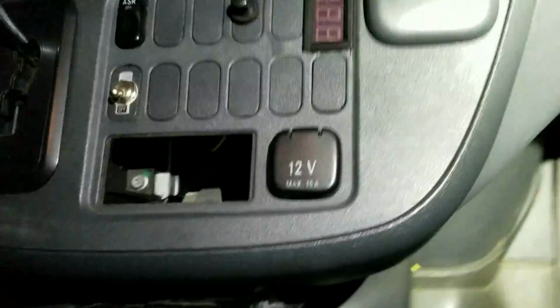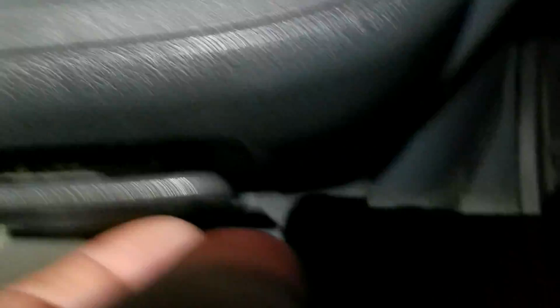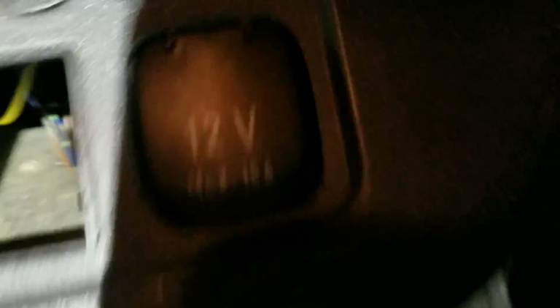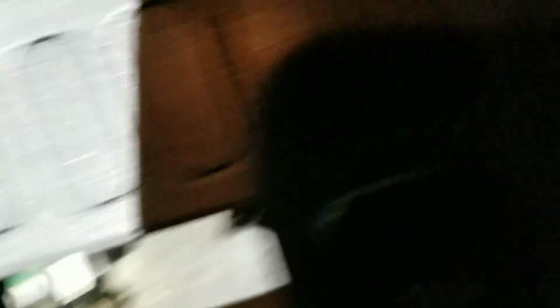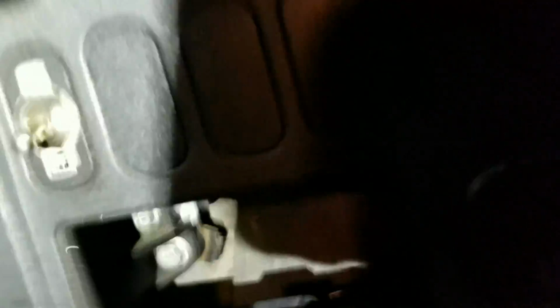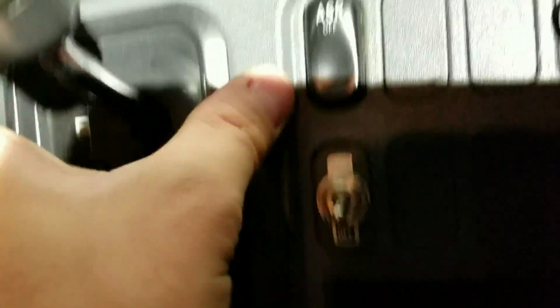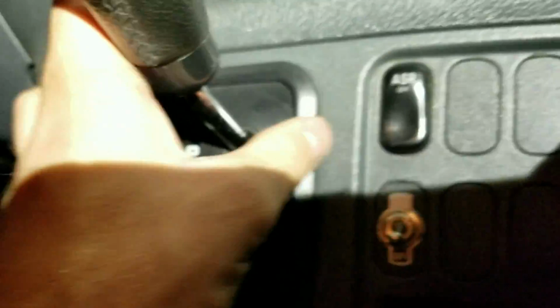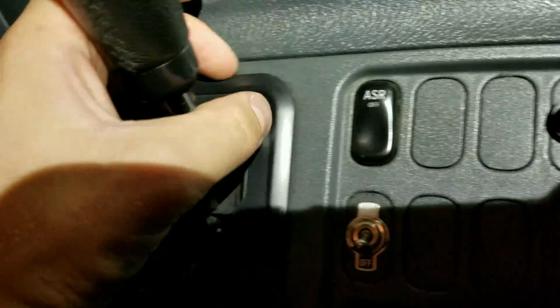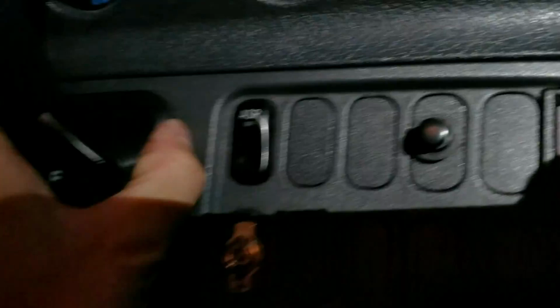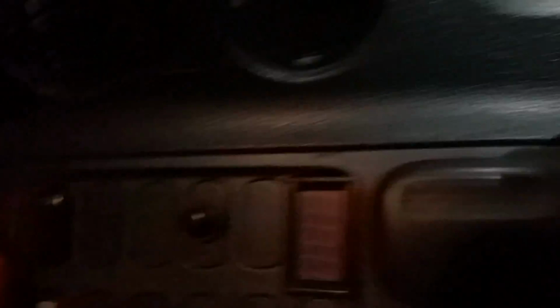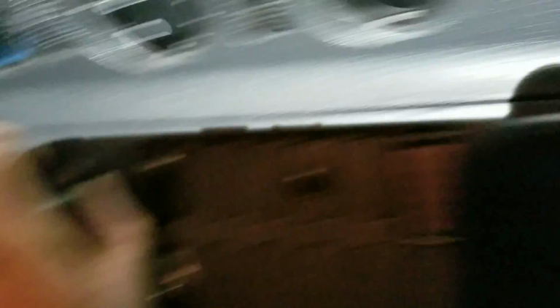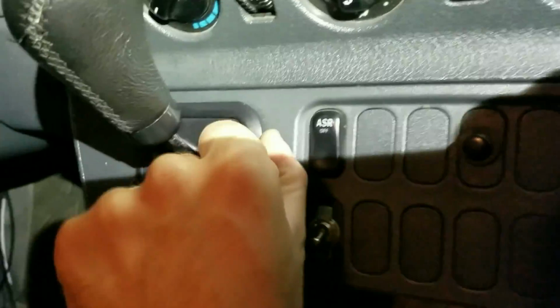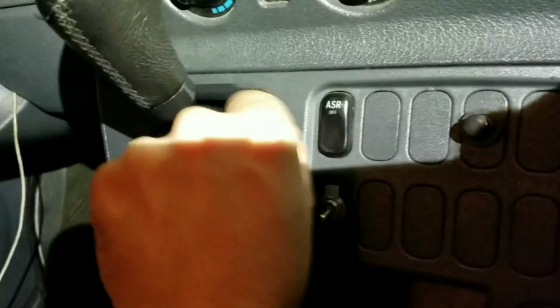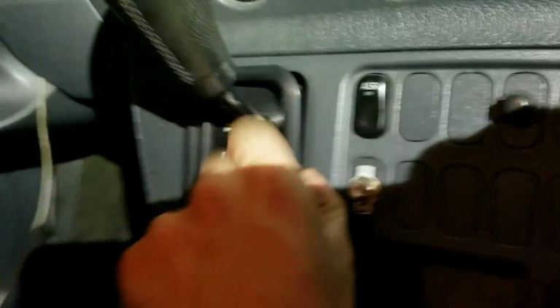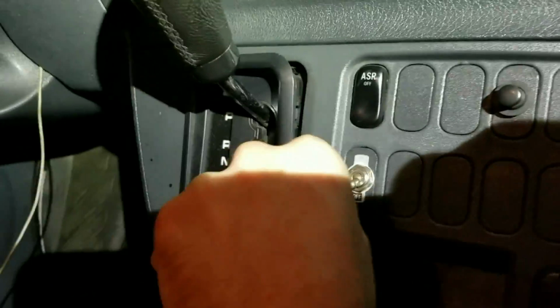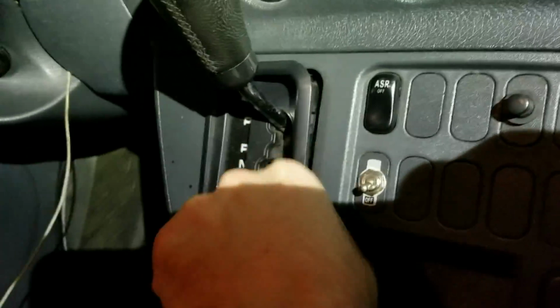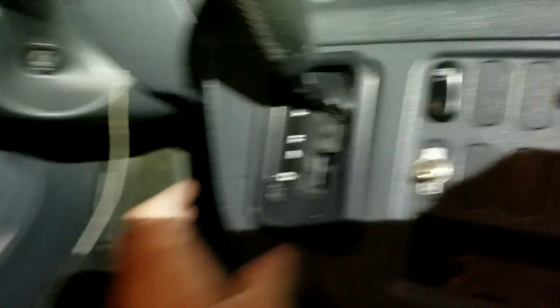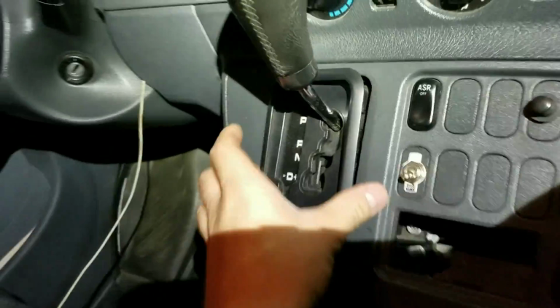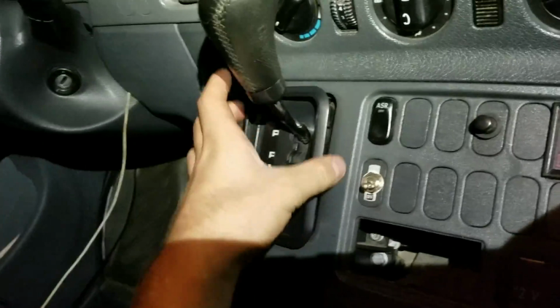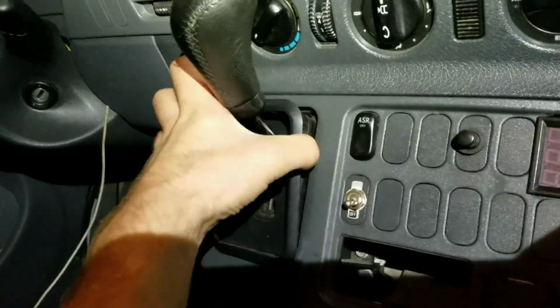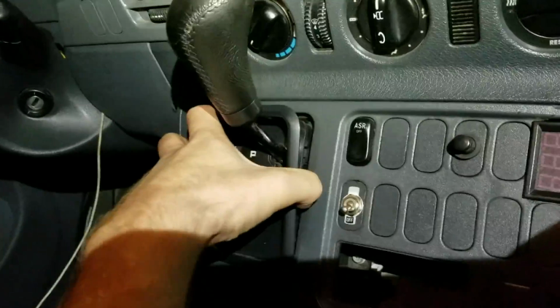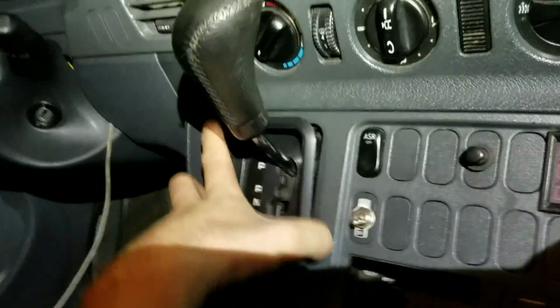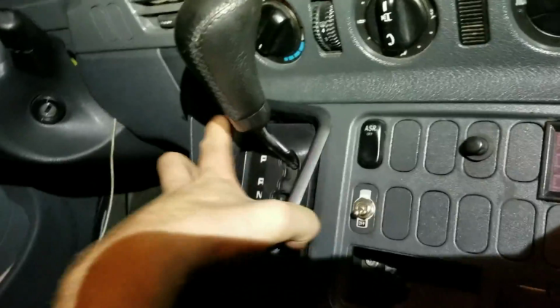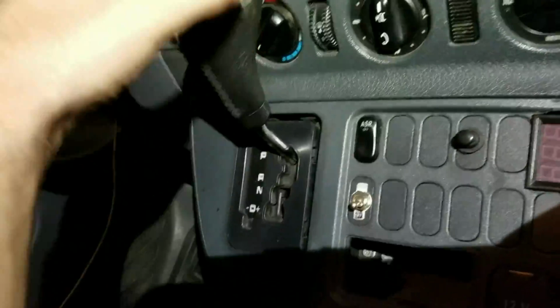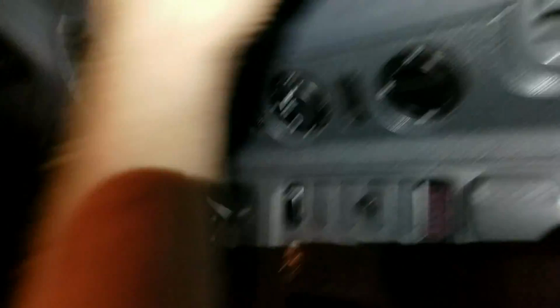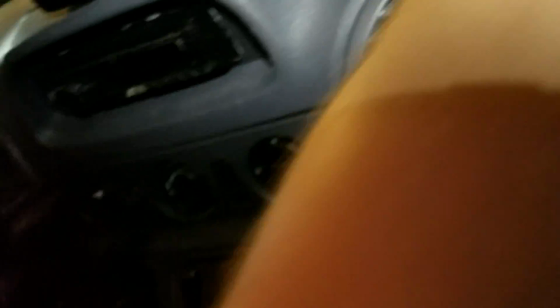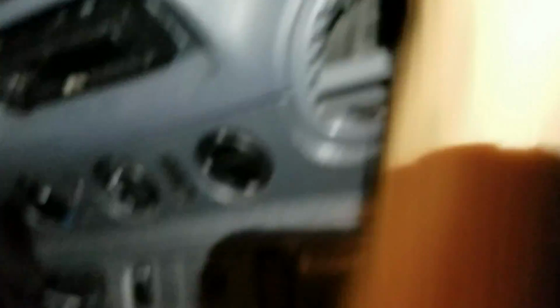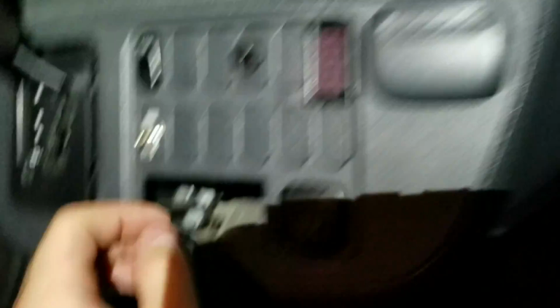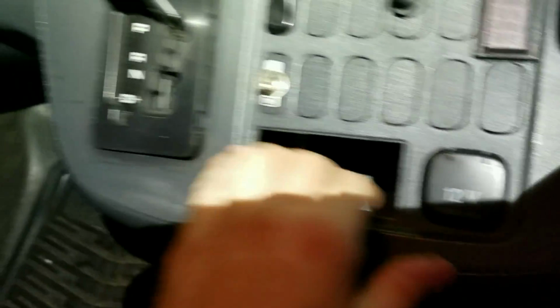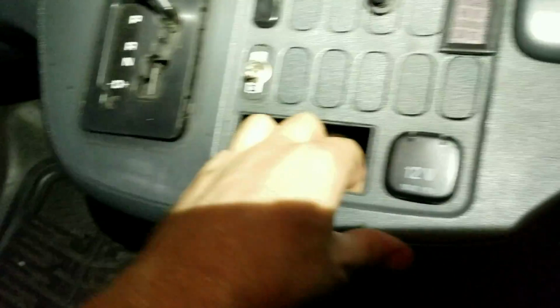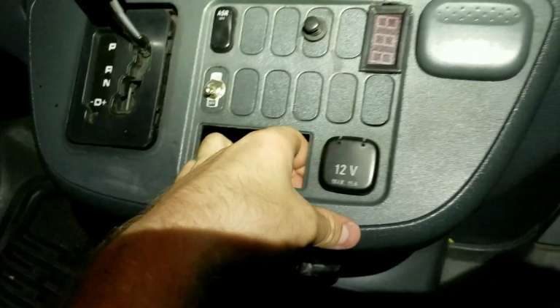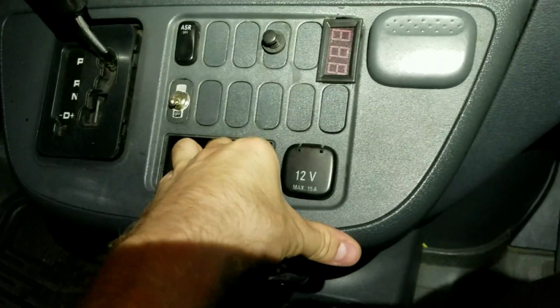And a little trim piece. That's all we do.